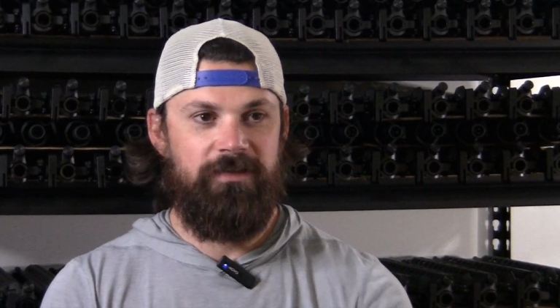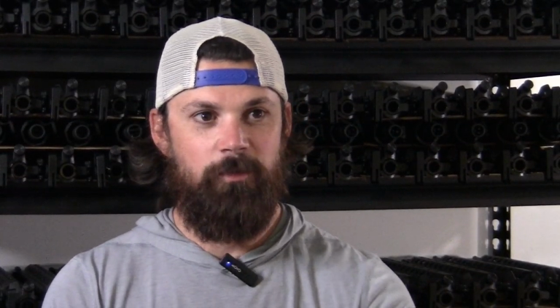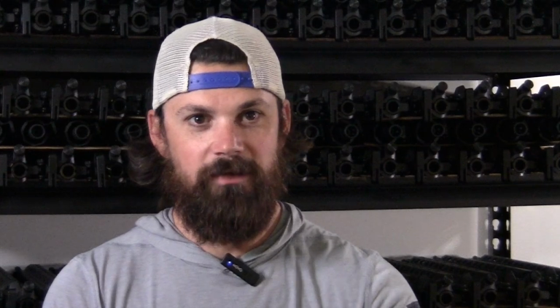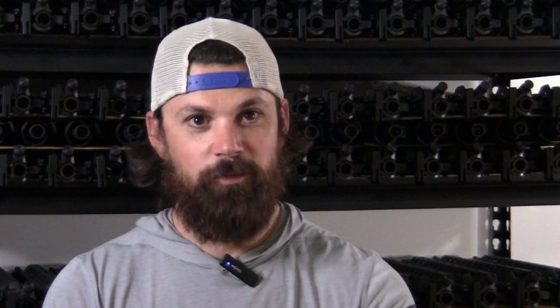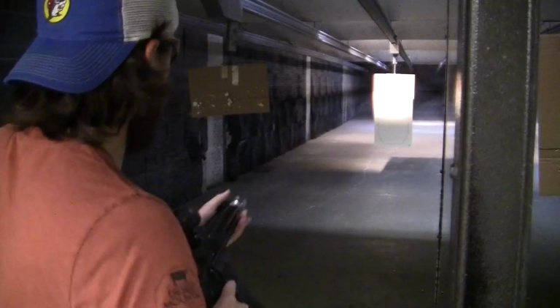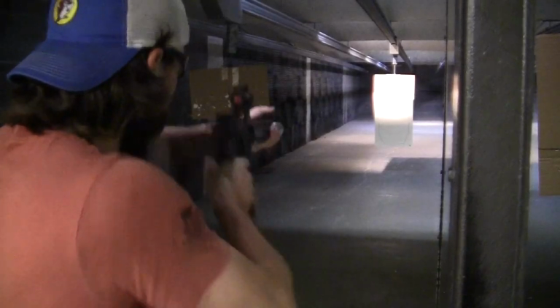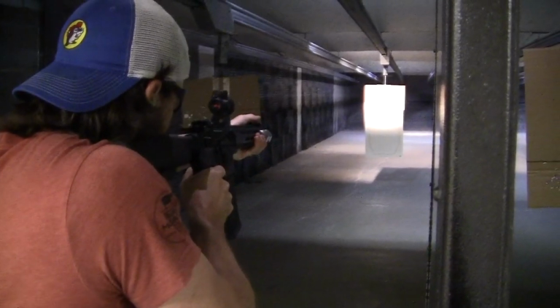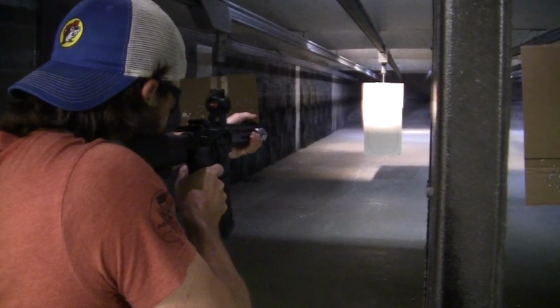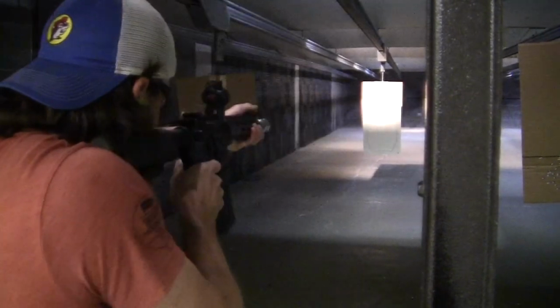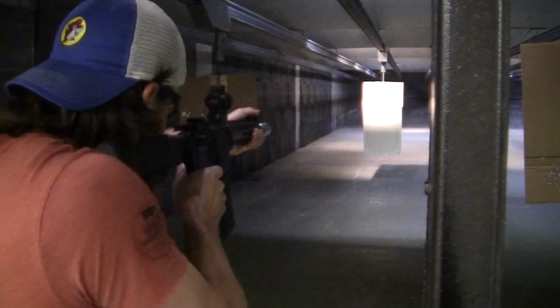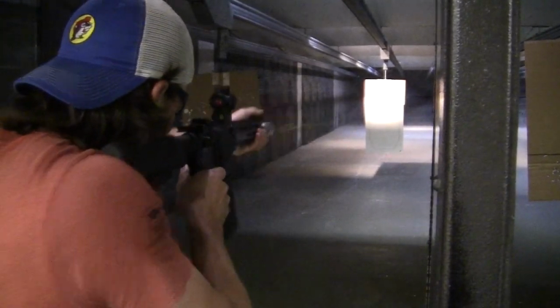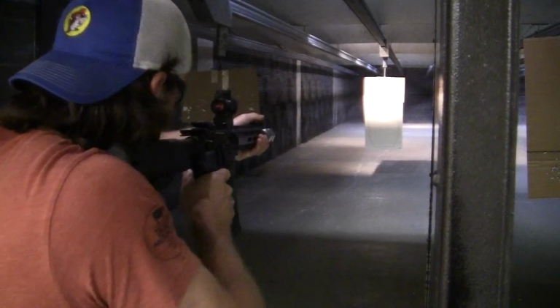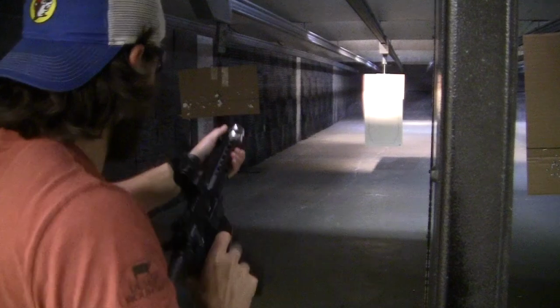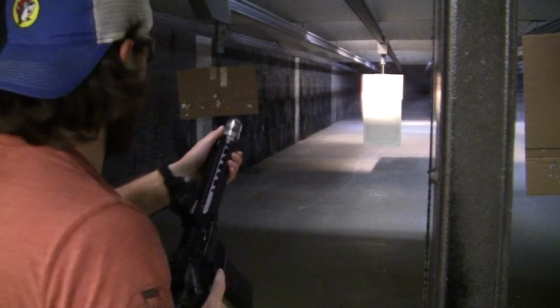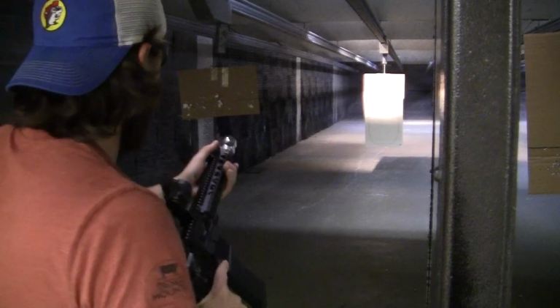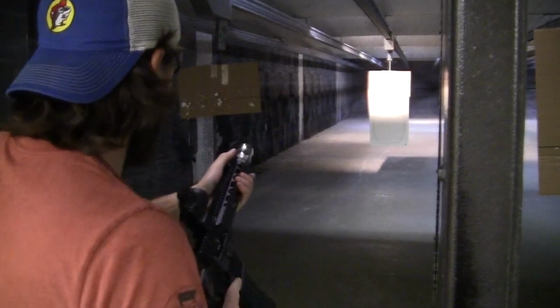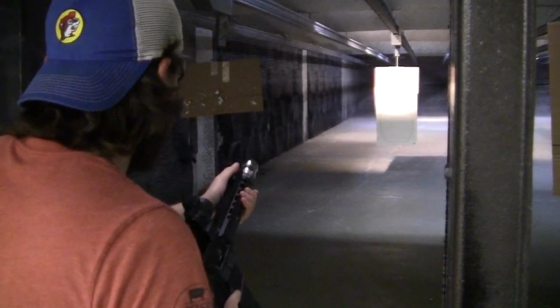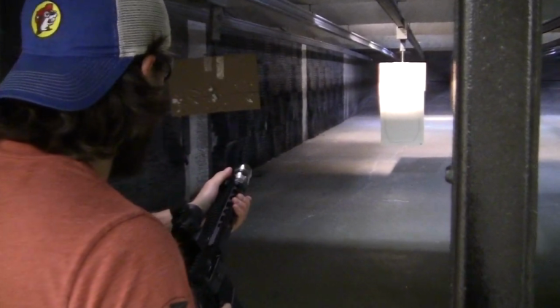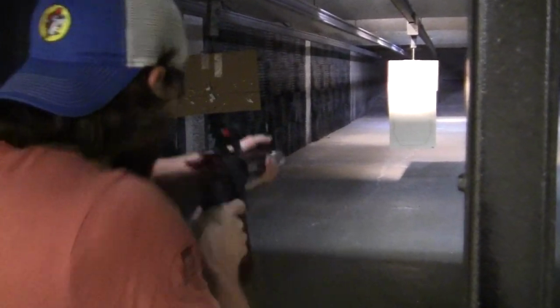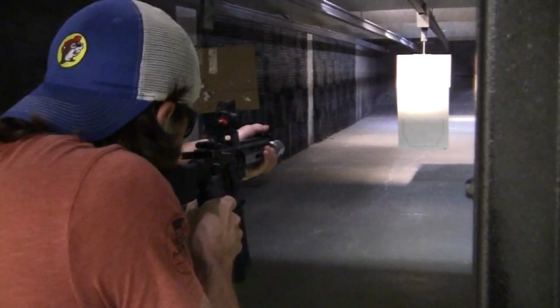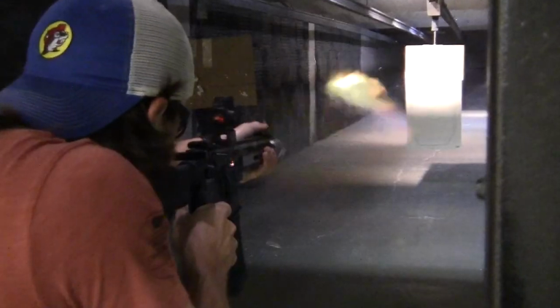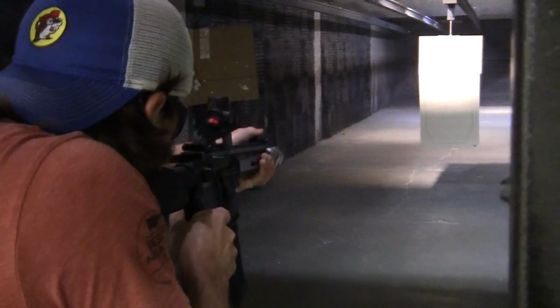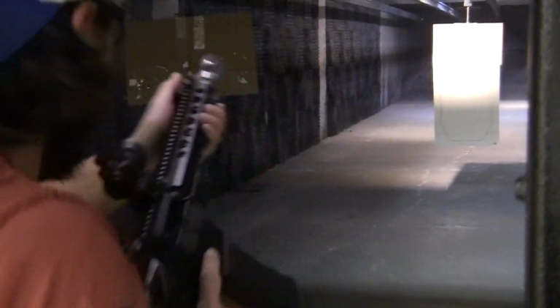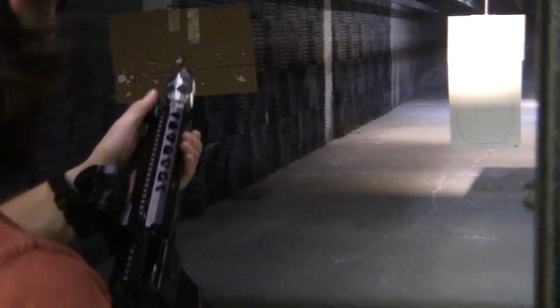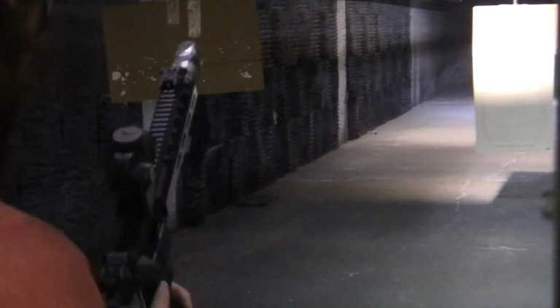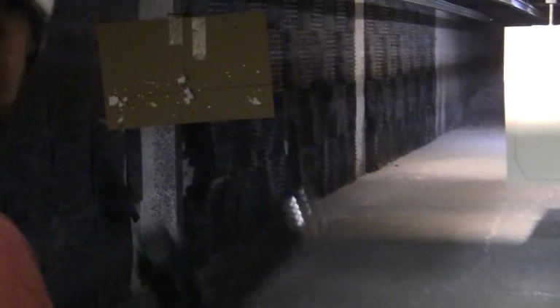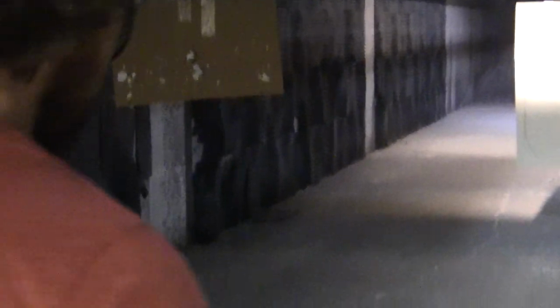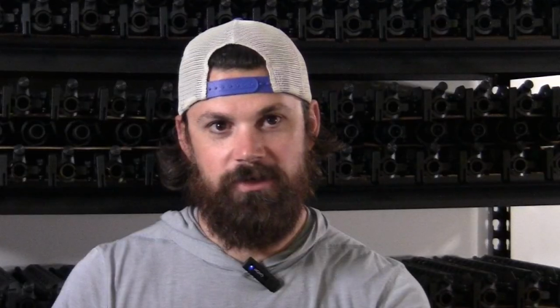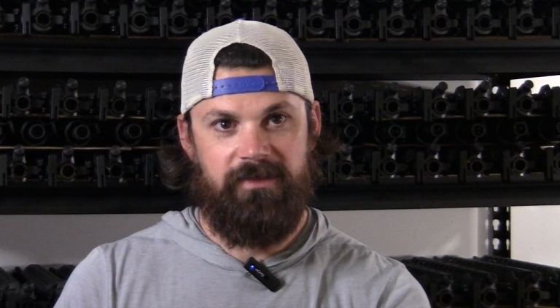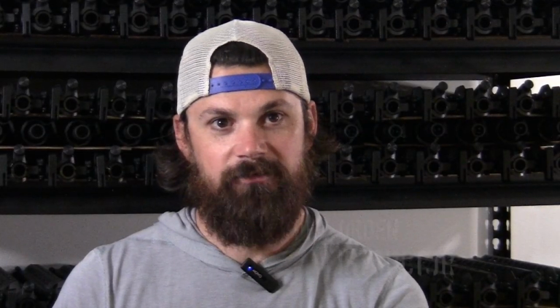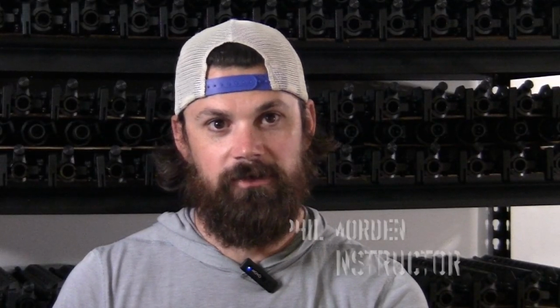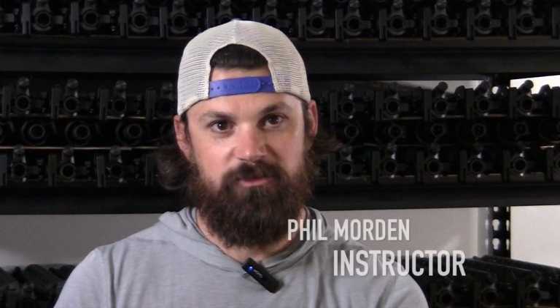What we tend to see when we get a muzzle brake like that is less vertical left rise, and we get a straight pushback. What we like about that design is it gives us more manageable recoil when shooting a ten and a half inch gun like an SBR.